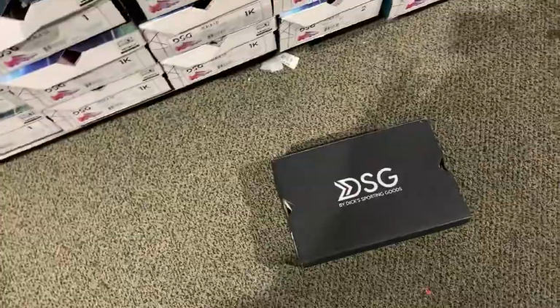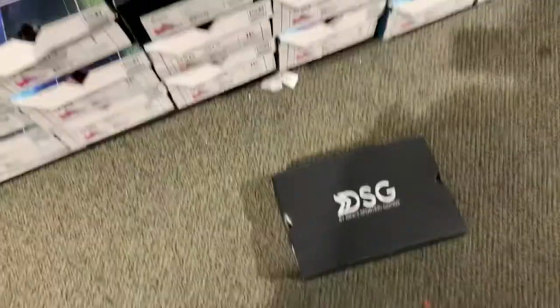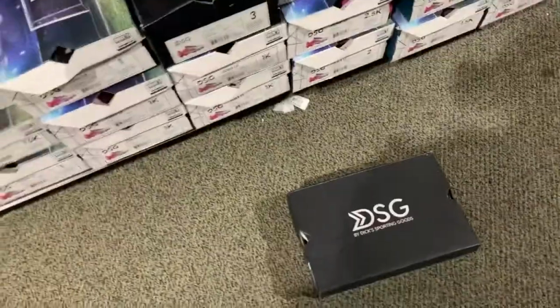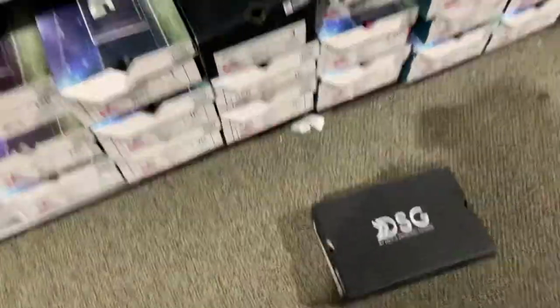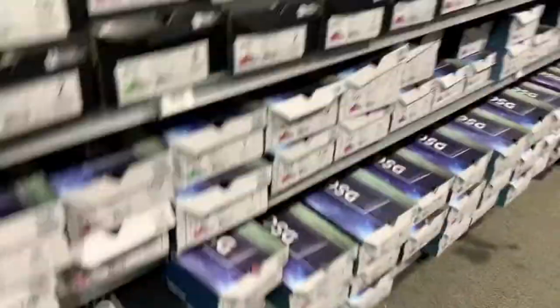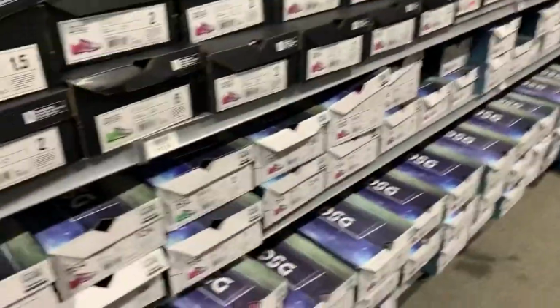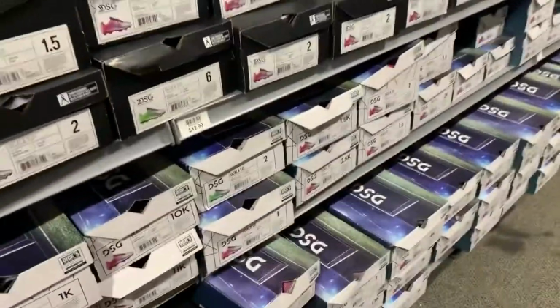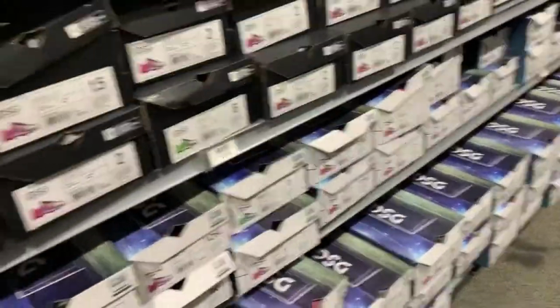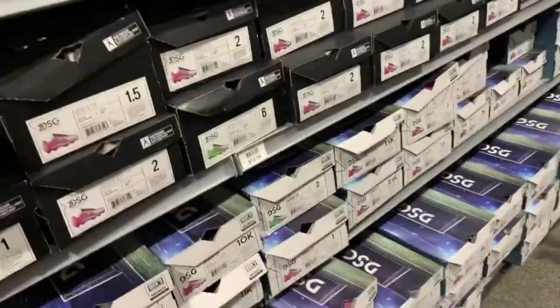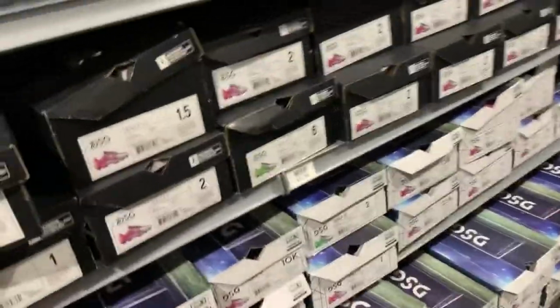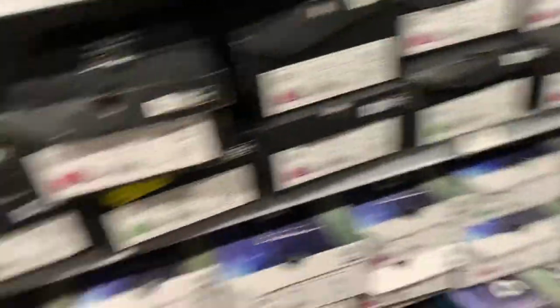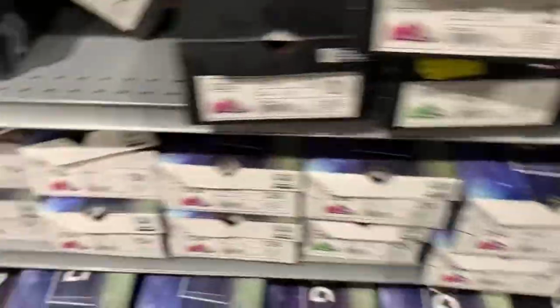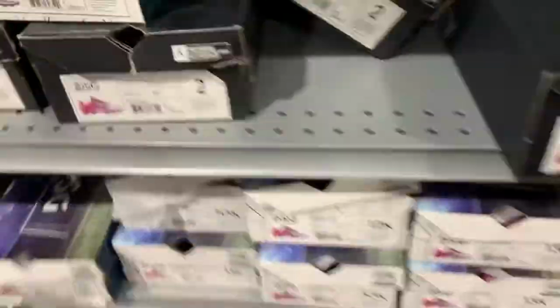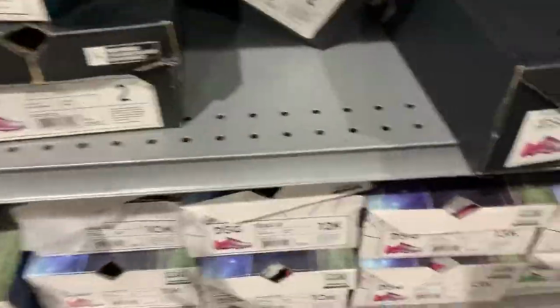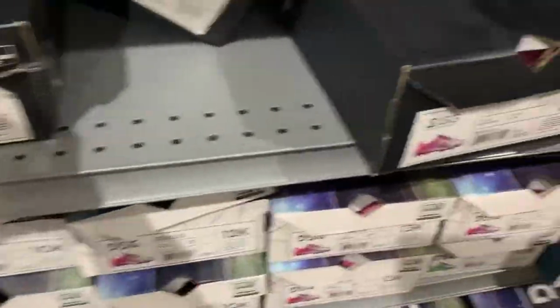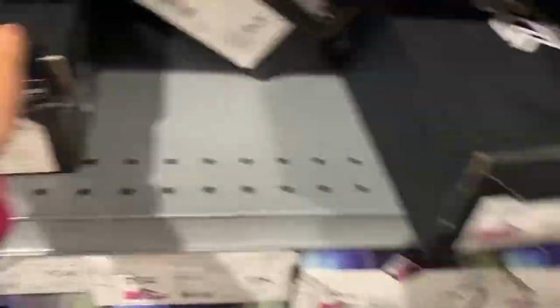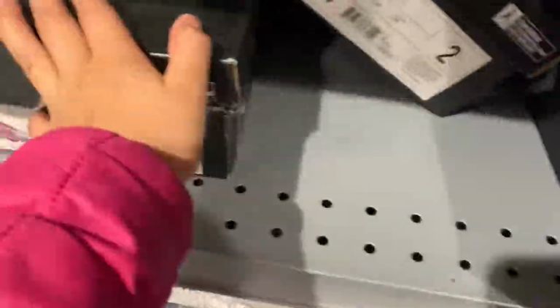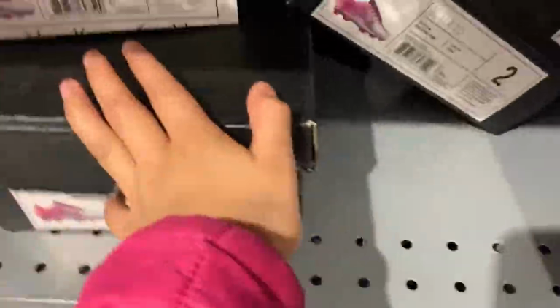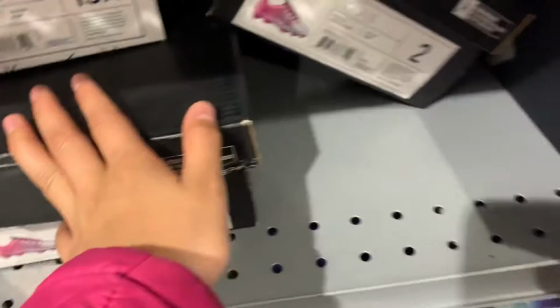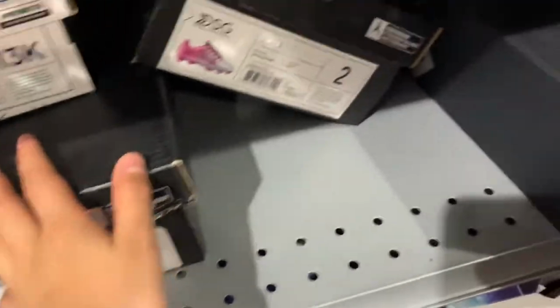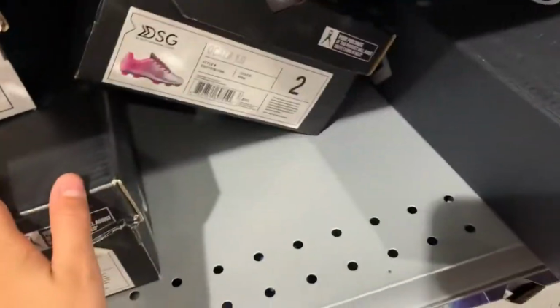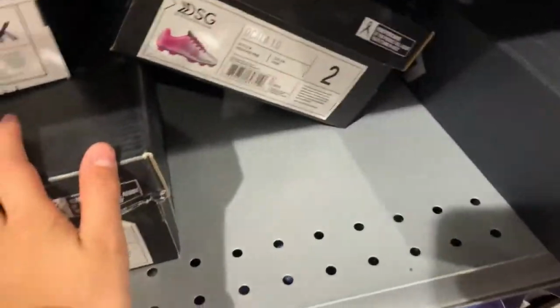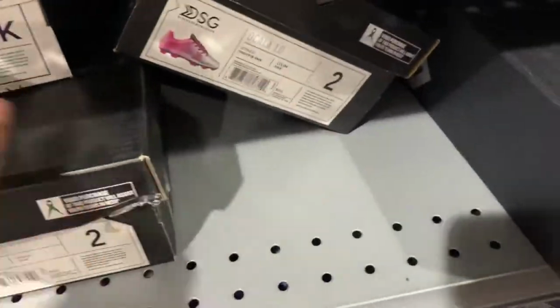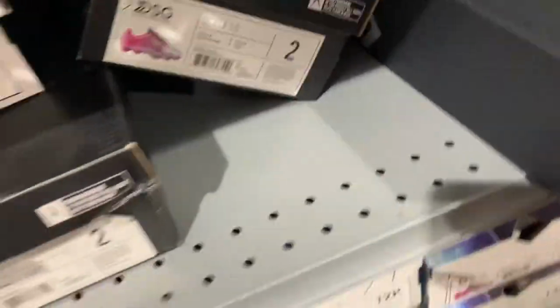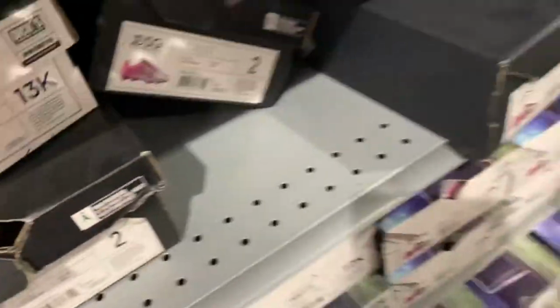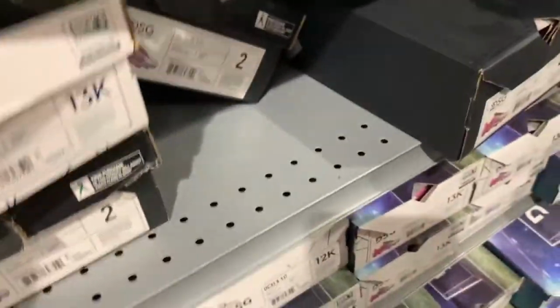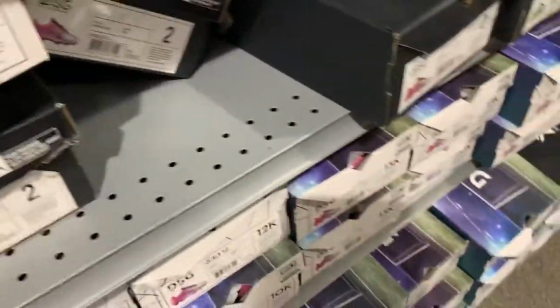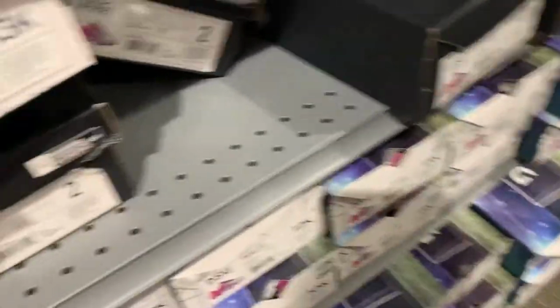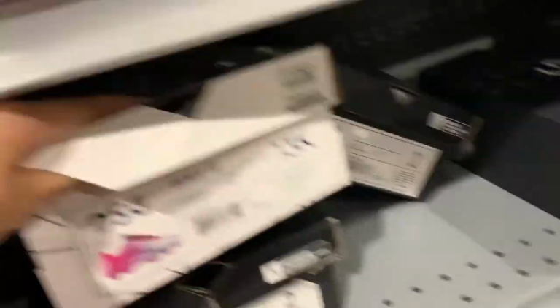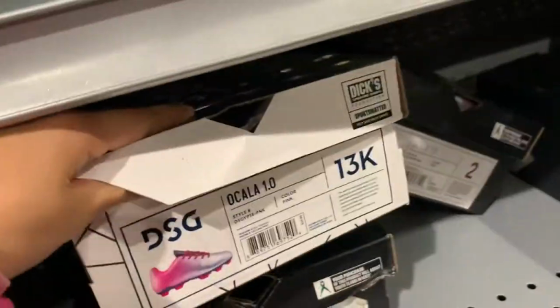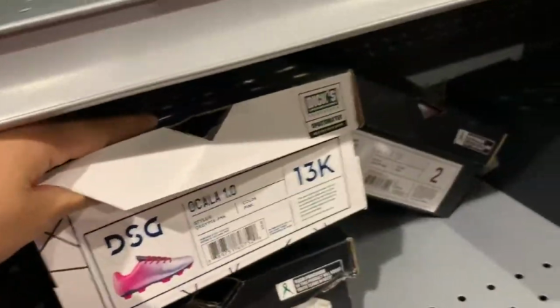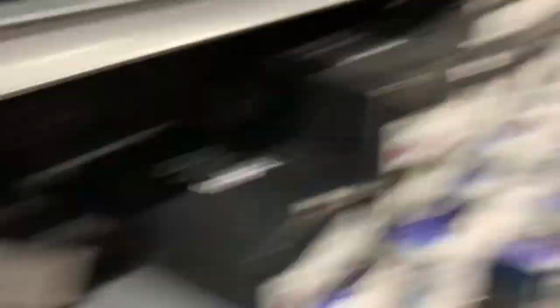Where is 13 and a half? So their size 13 — there's 13 here, there's 13 here.